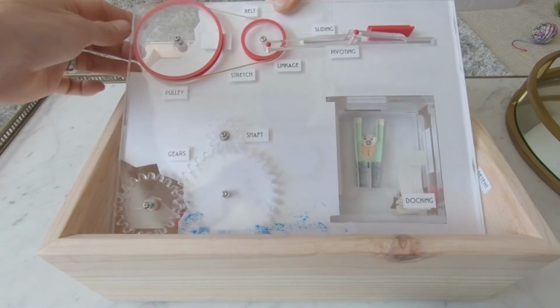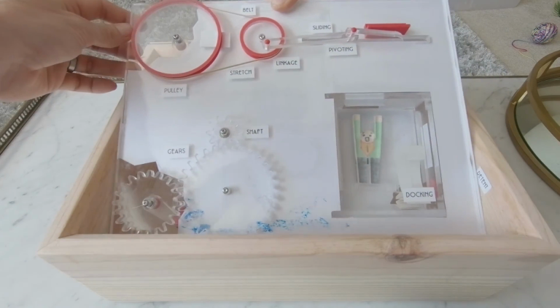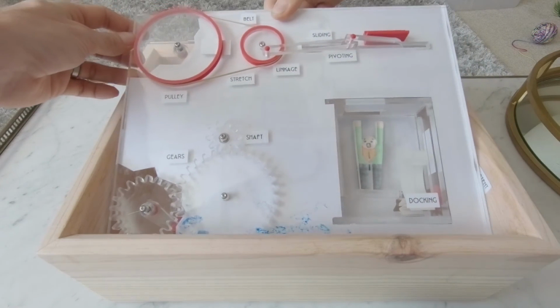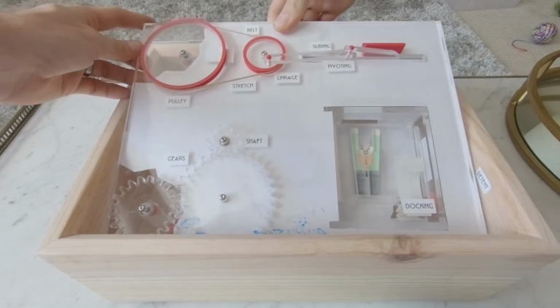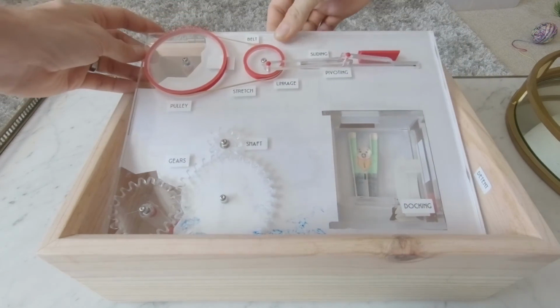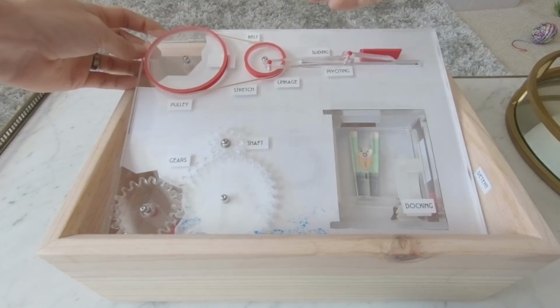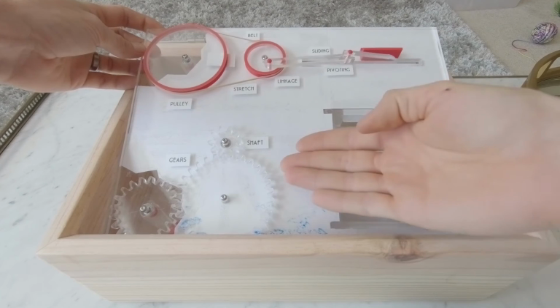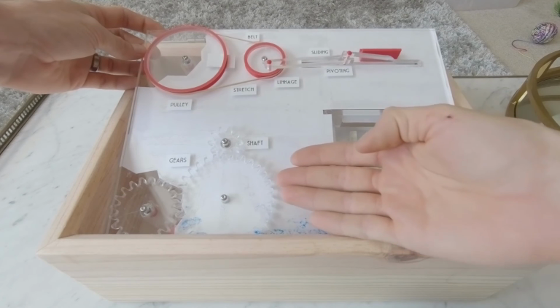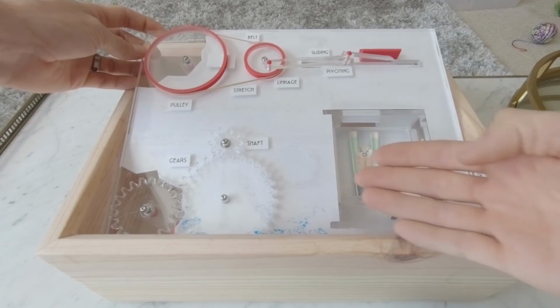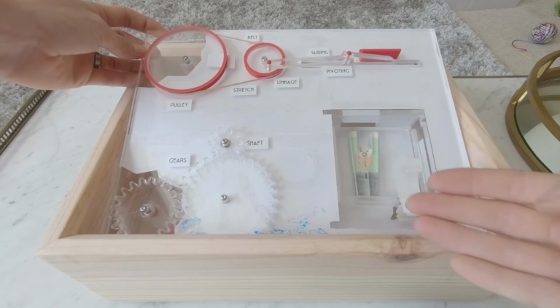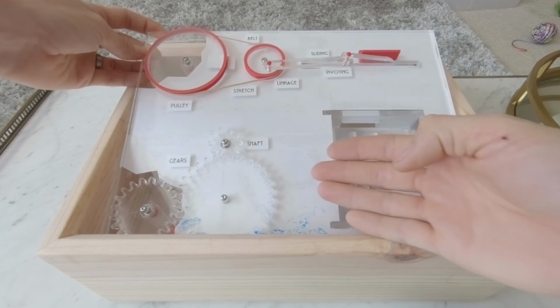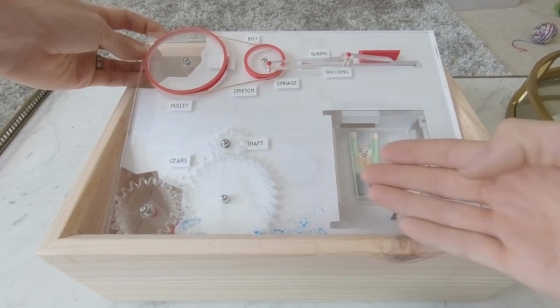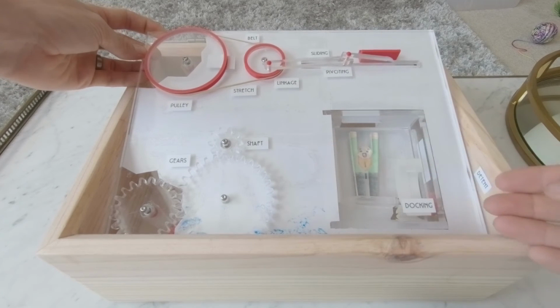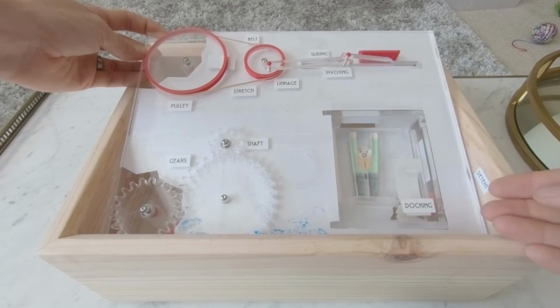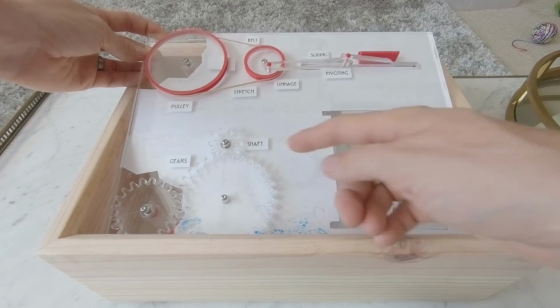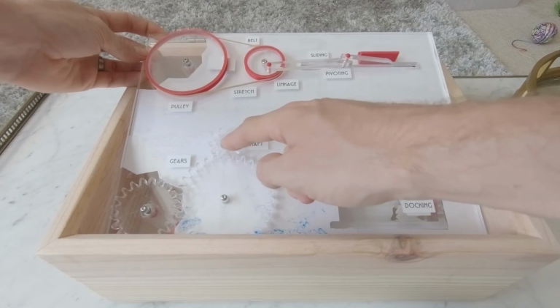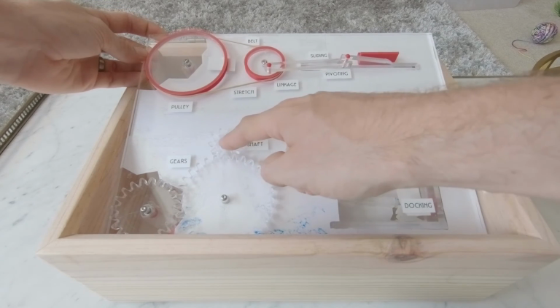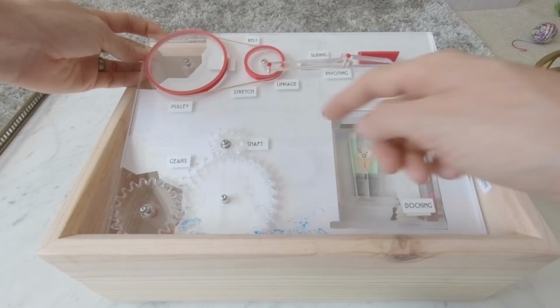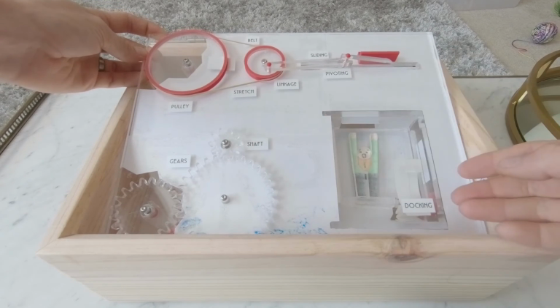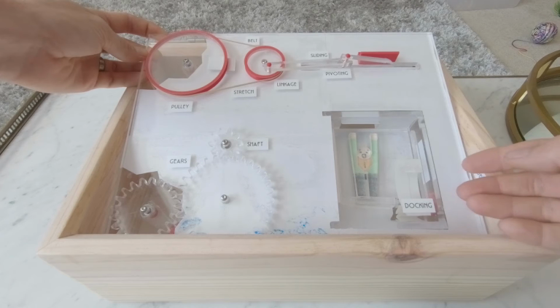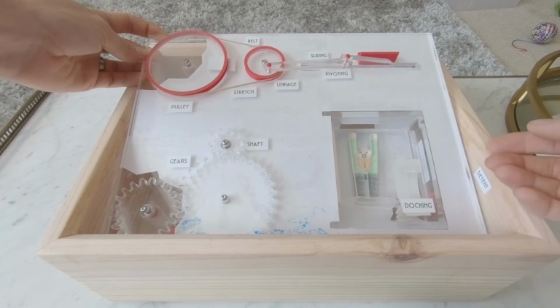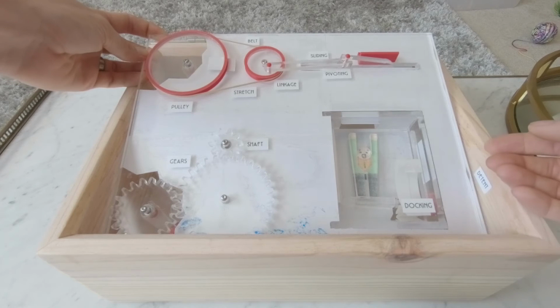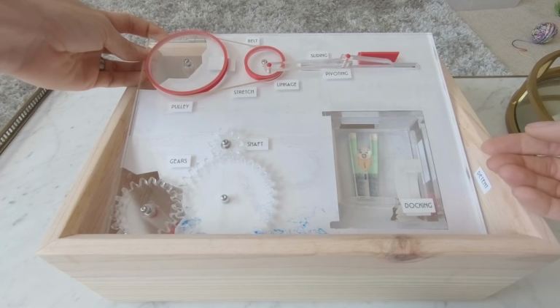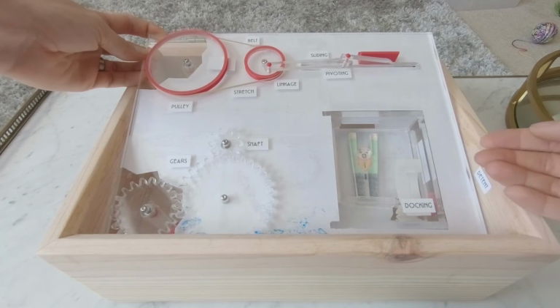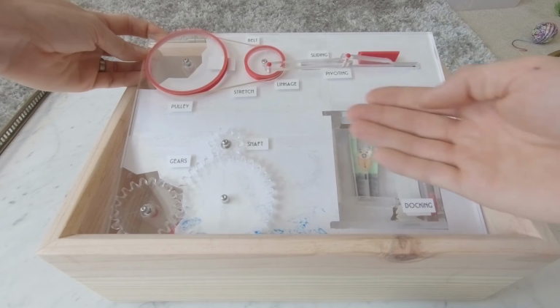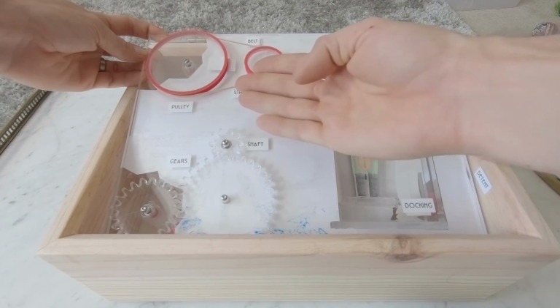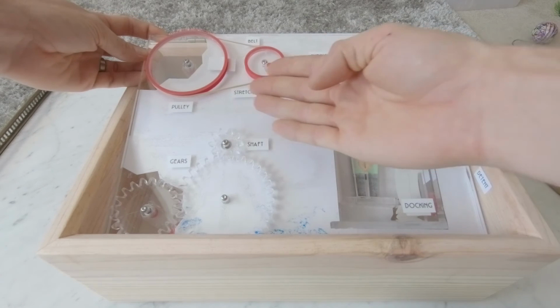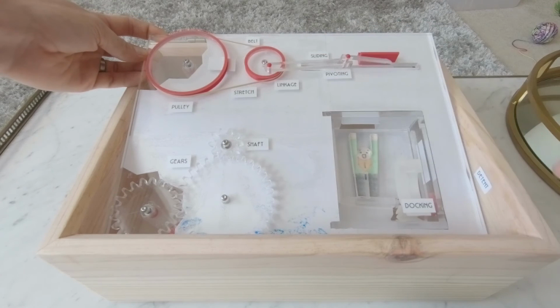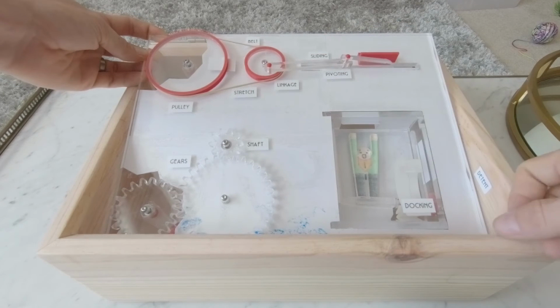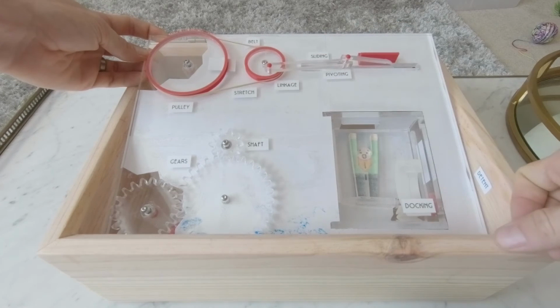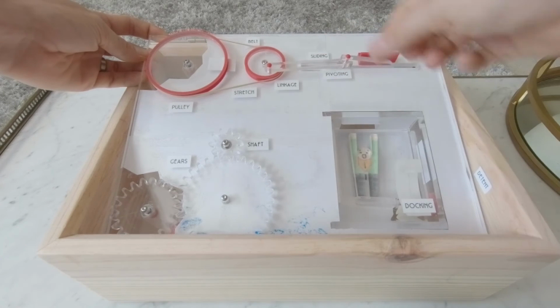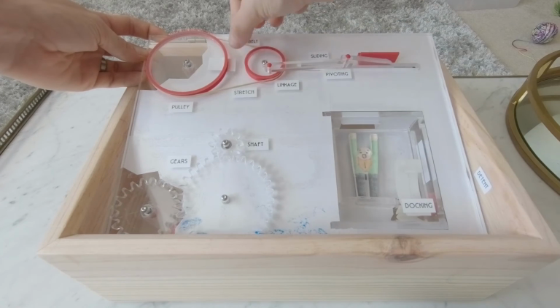Then we will use the key. In the back you can see the gears in the bottom left — this is how Harry was doing his bar routine. Through the shaft in the center, using the smaller gear in the top left, we do have the pulleys as well as the belt.